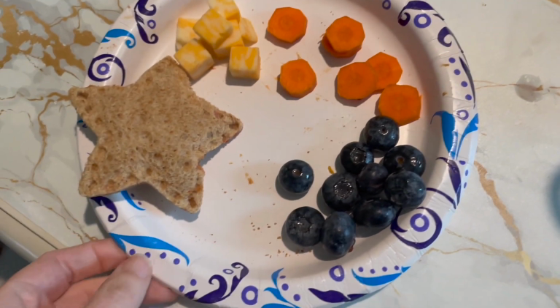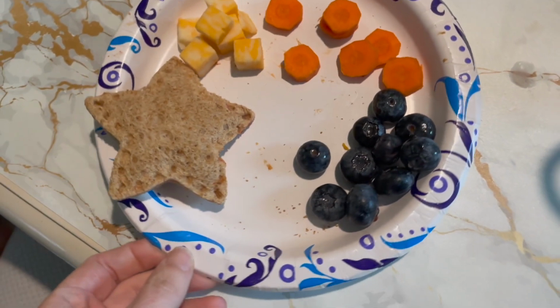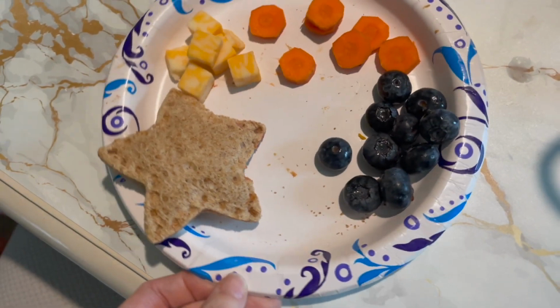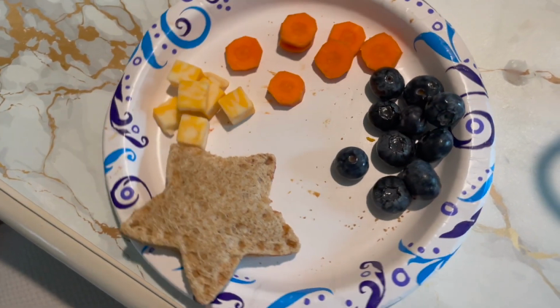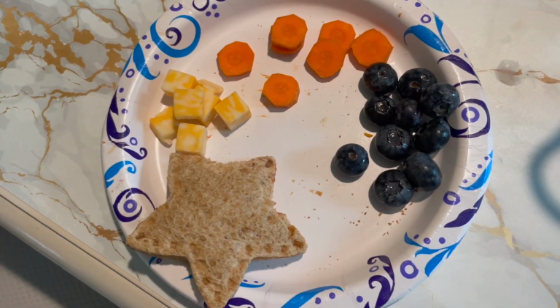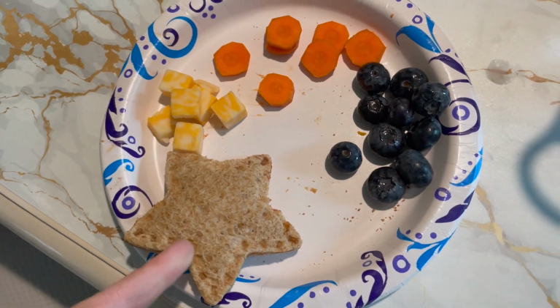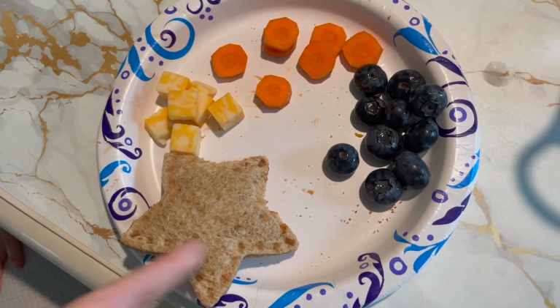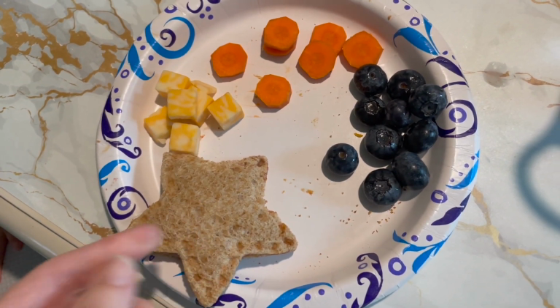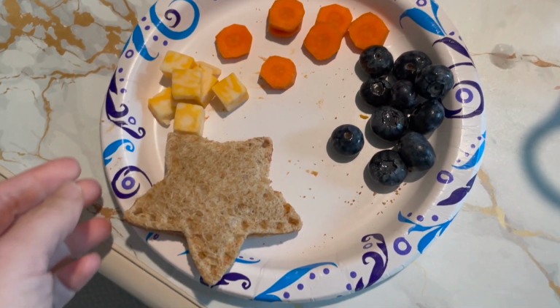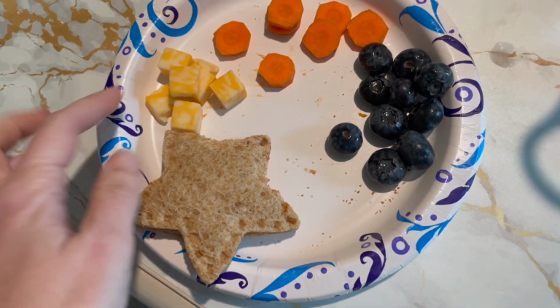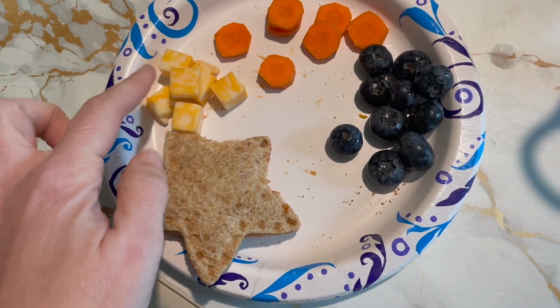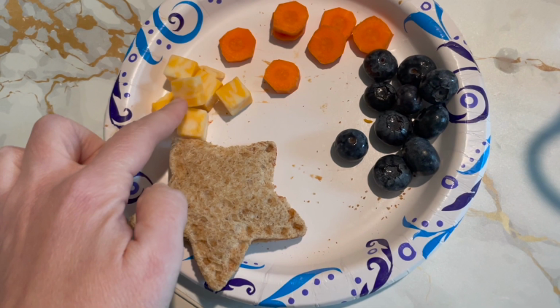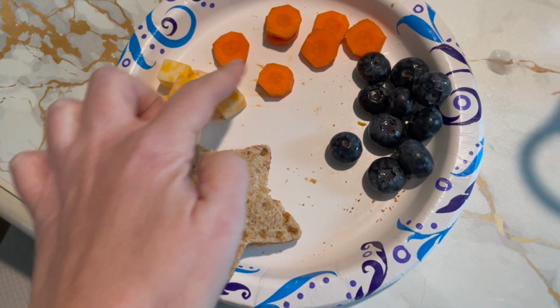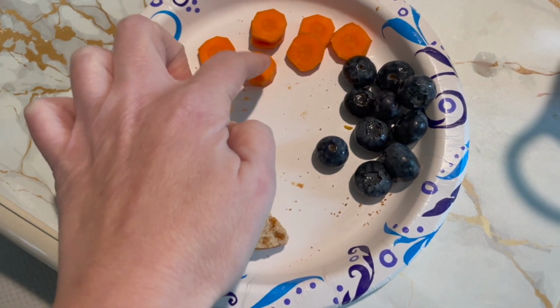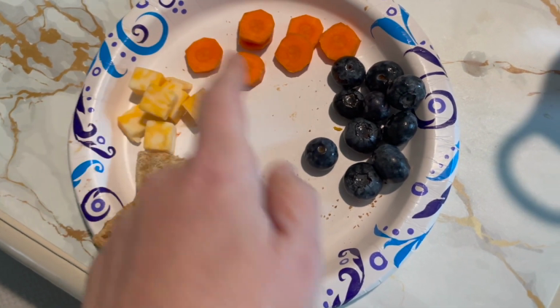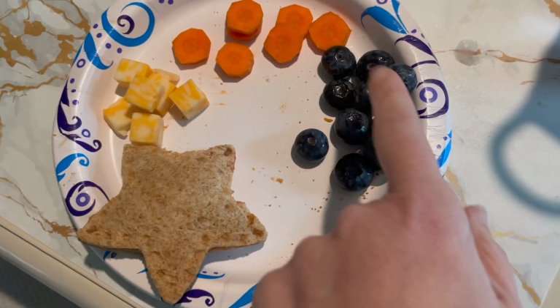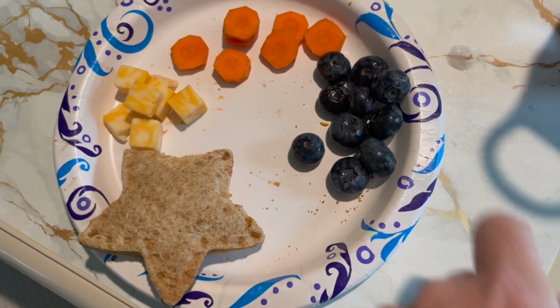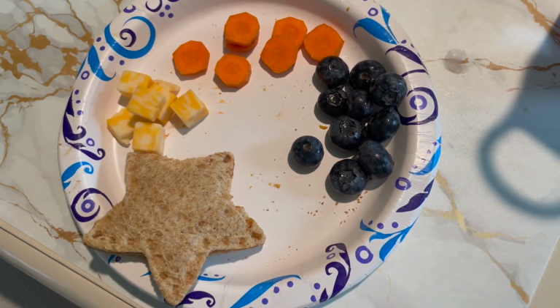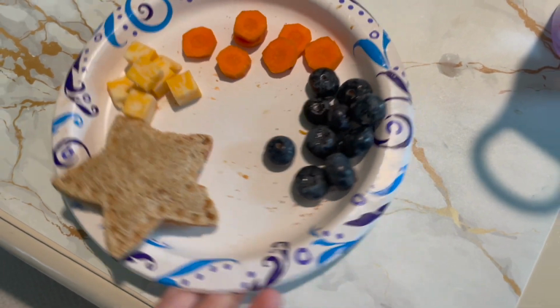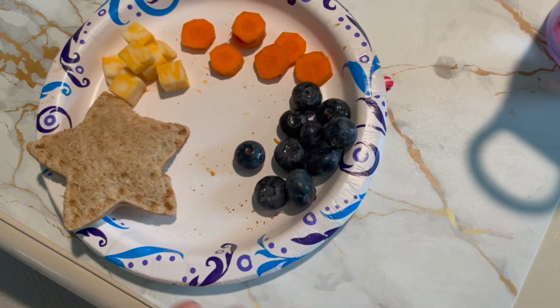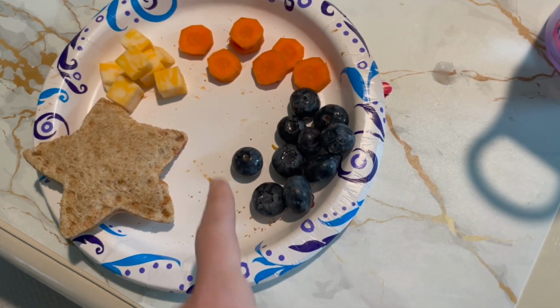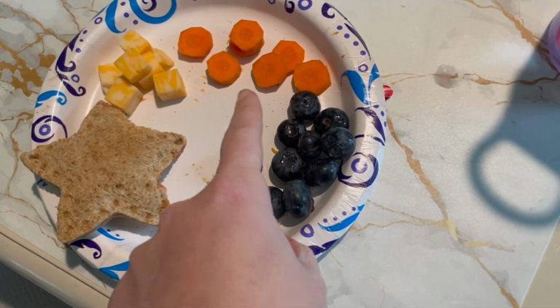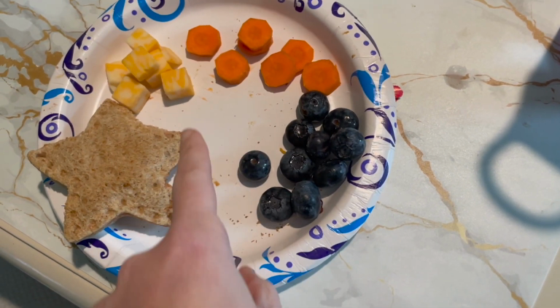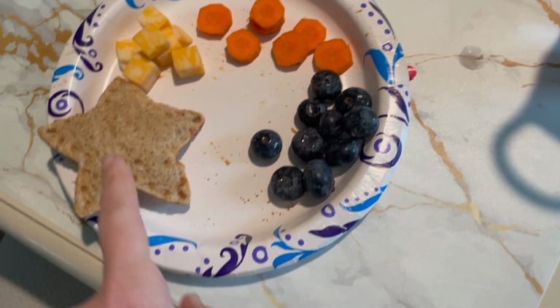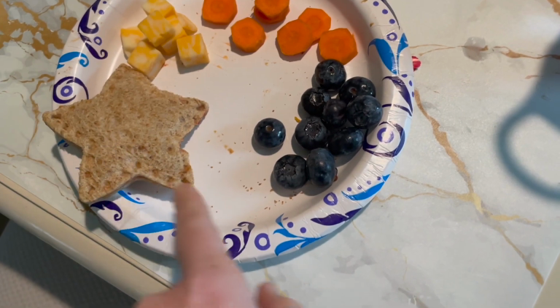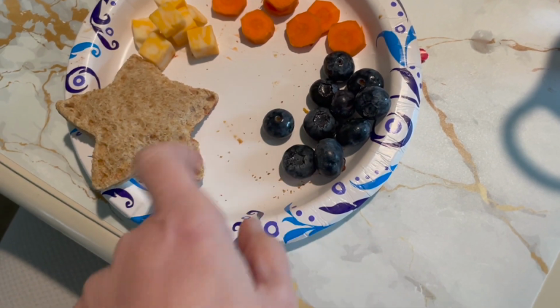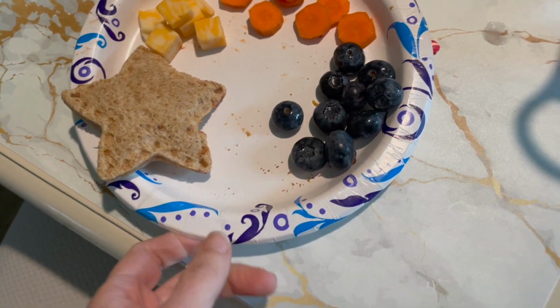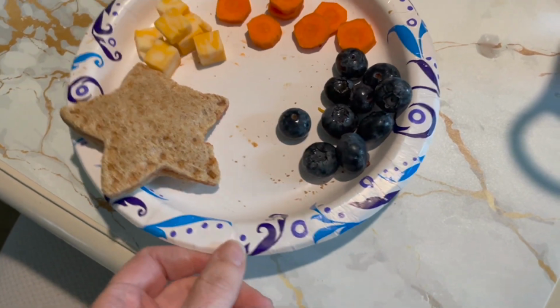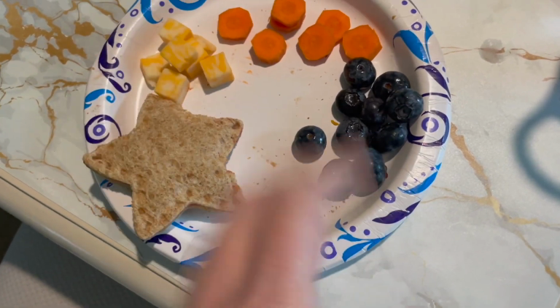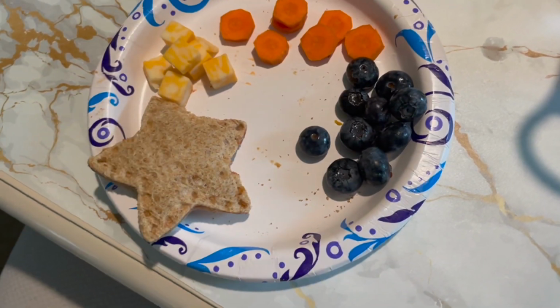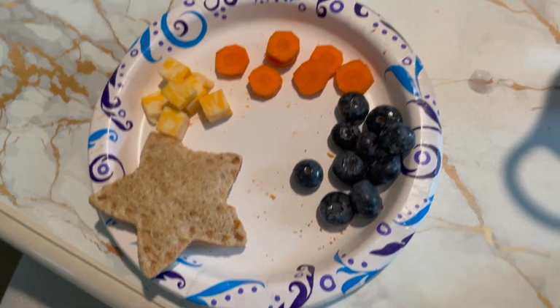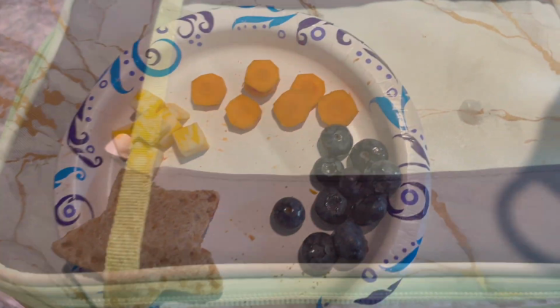Here is Nyla's lunch at home today. She's got that same little Uncrustable I made for Ryan — some cheese cubes, some little carrot slices, and some blueberries. I made the Uncrustable on the plate and it got all — it's not like a dirty plate. Anyway, there you go.